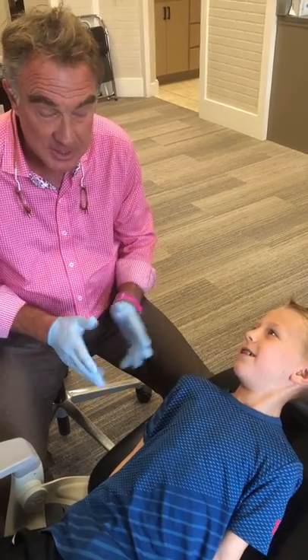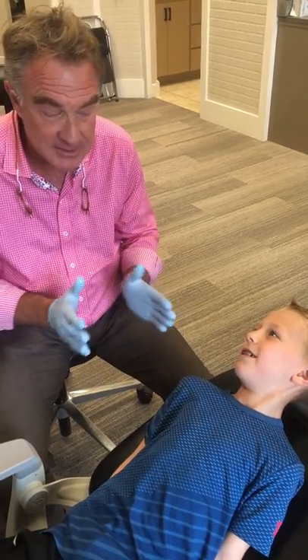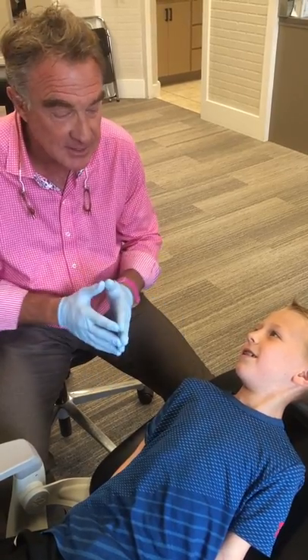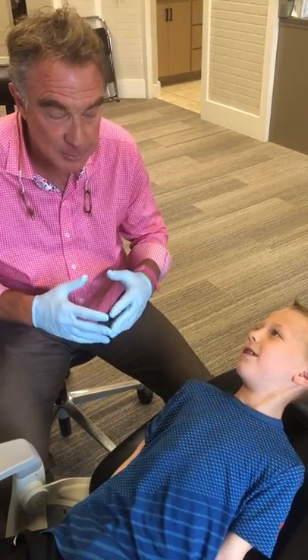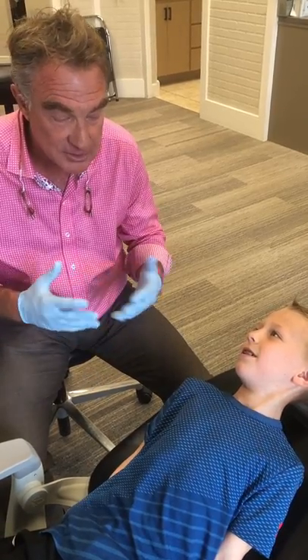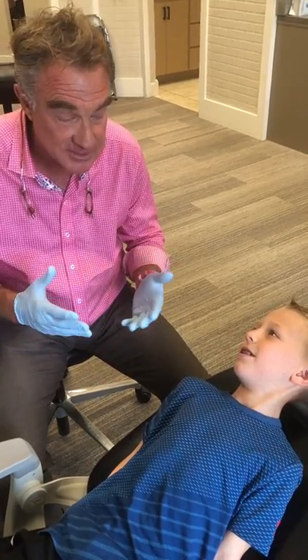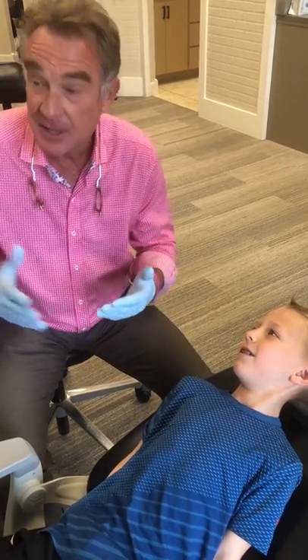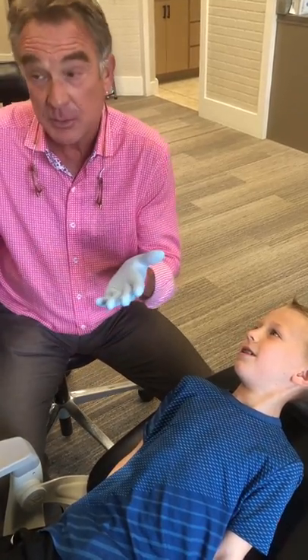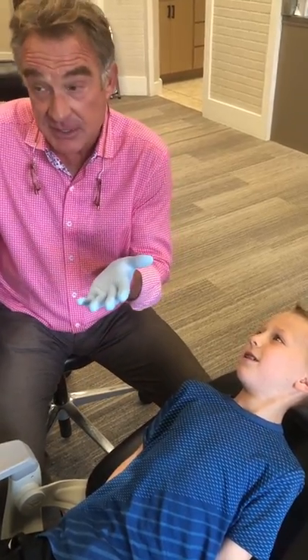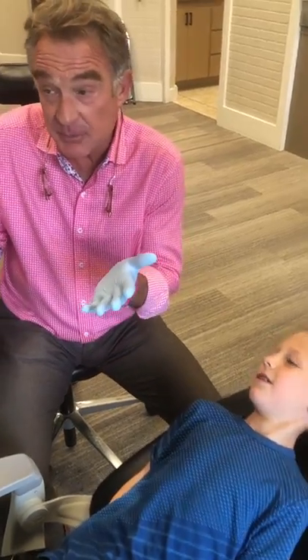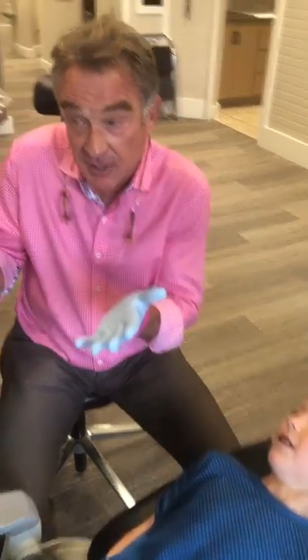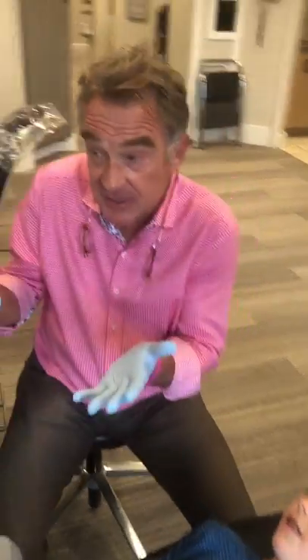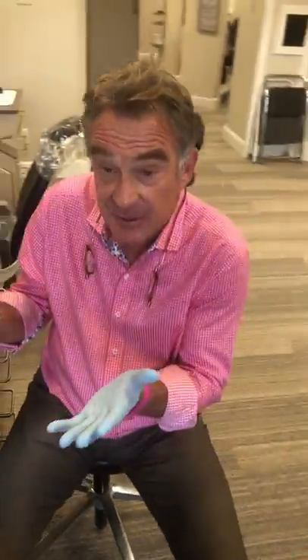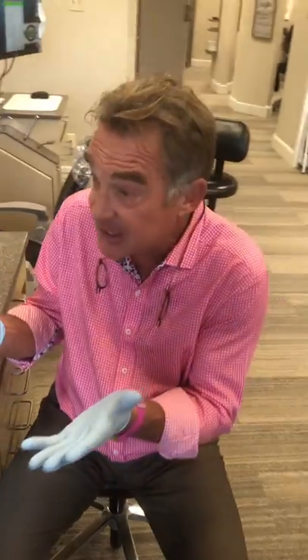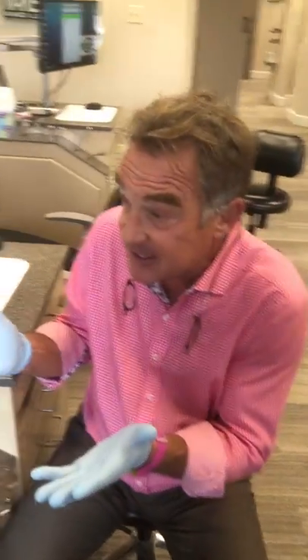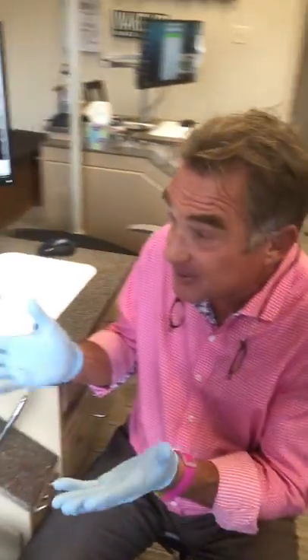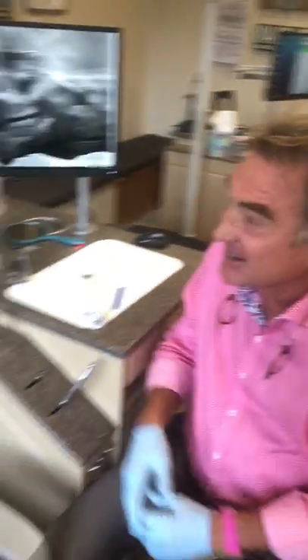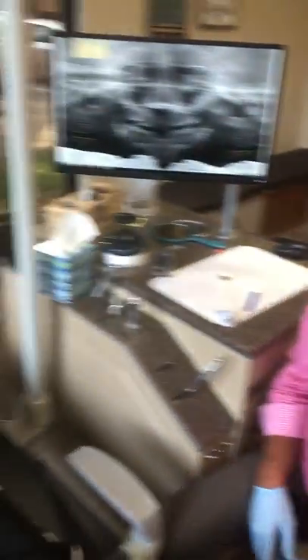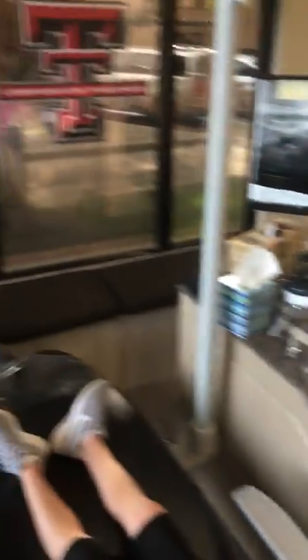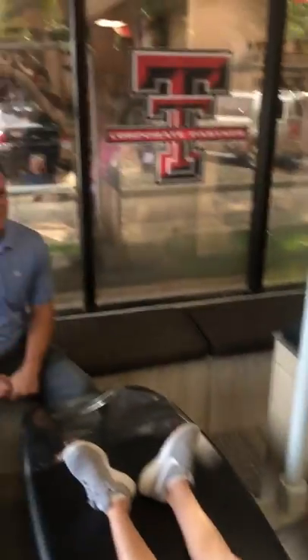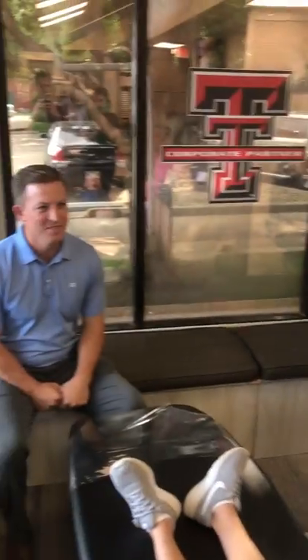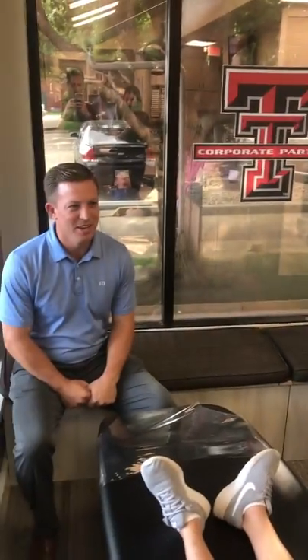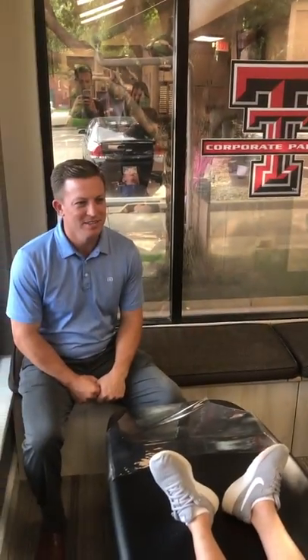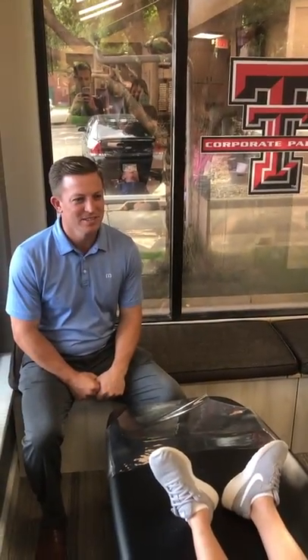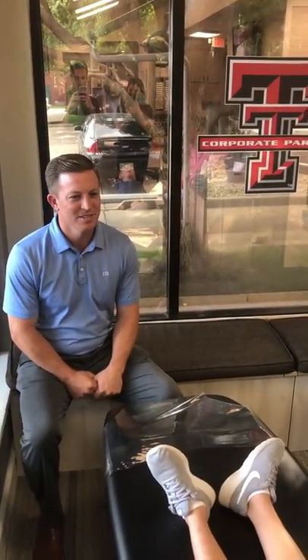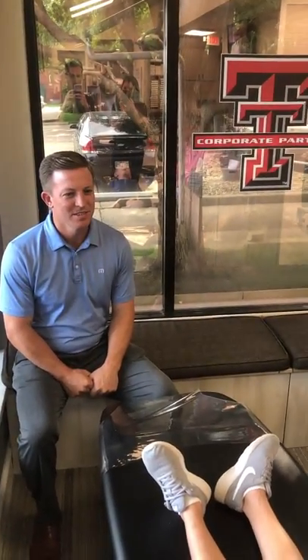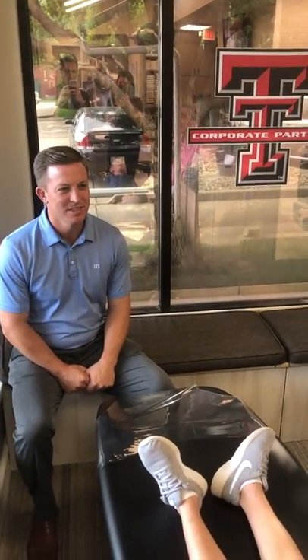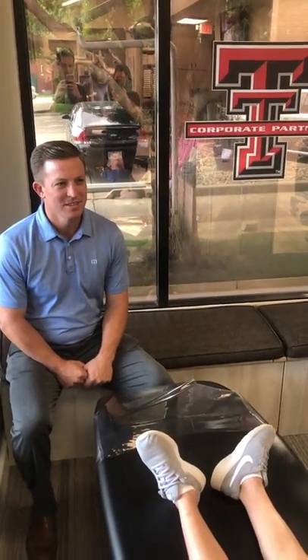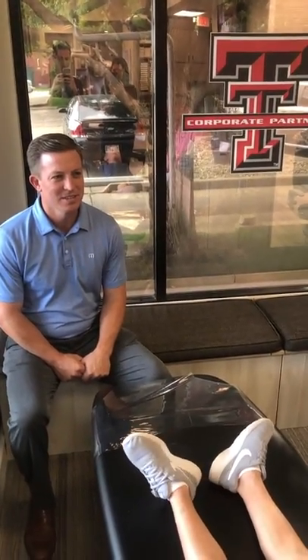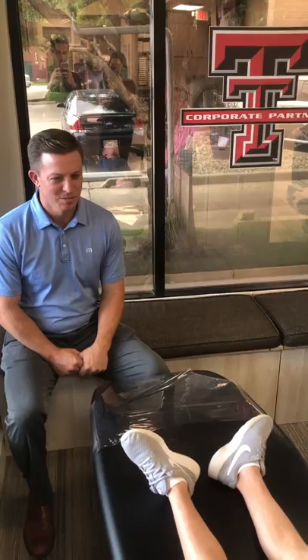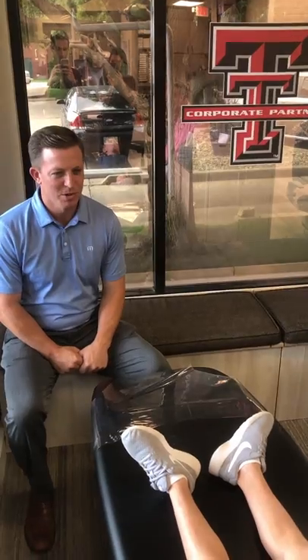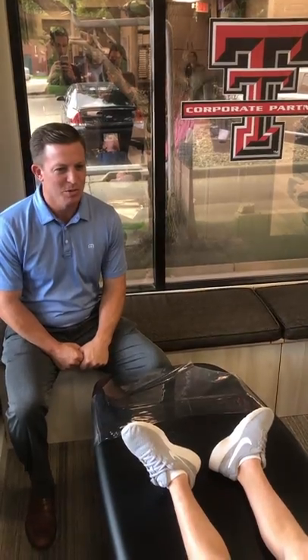We're gonna ask dad a couple questions. Was it hard to turn or easy to turn? Pretty easy to turn. And he was a good sport about it? Pretty good sport.